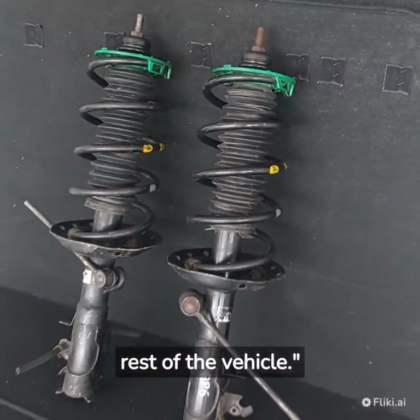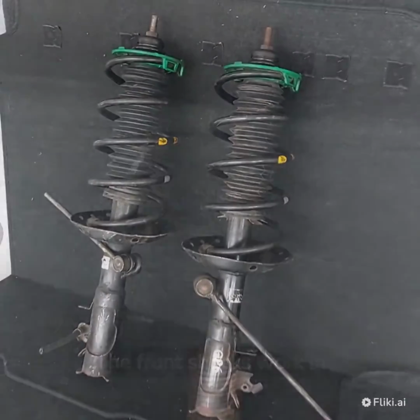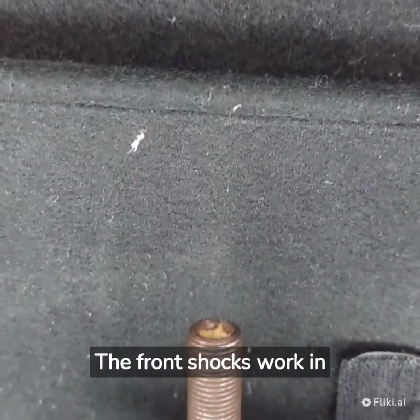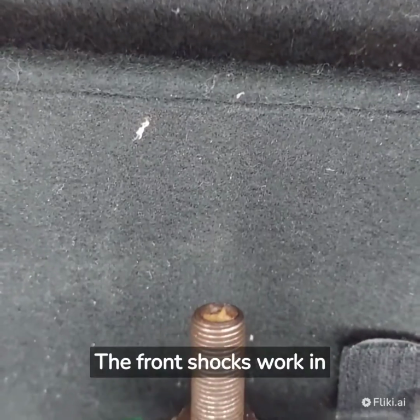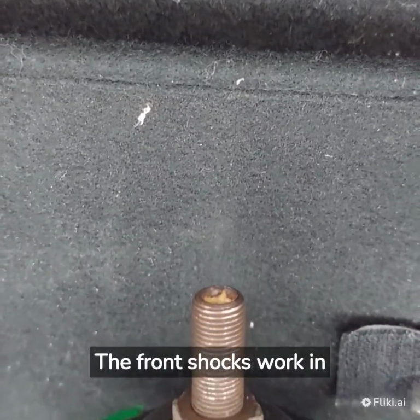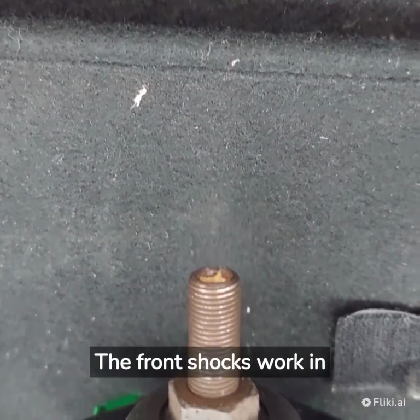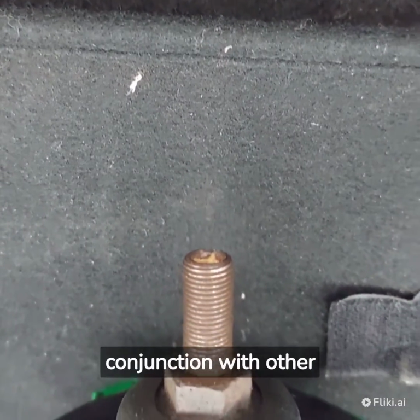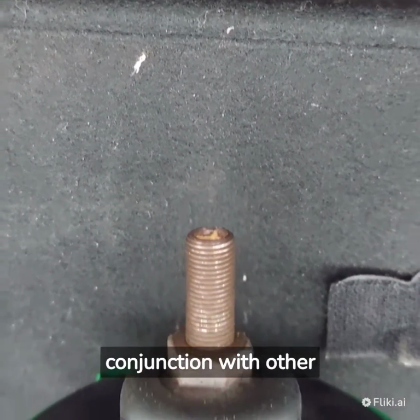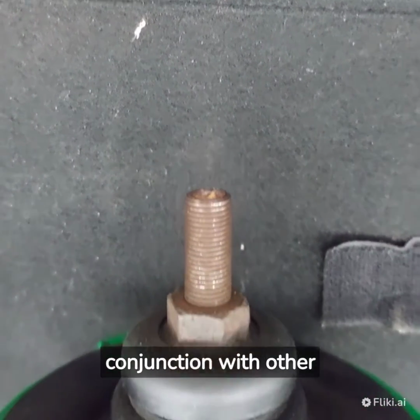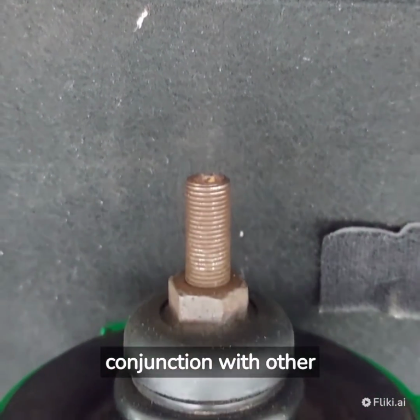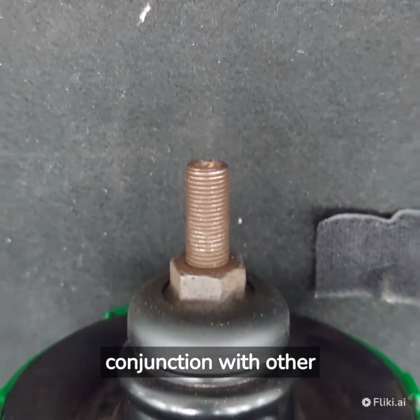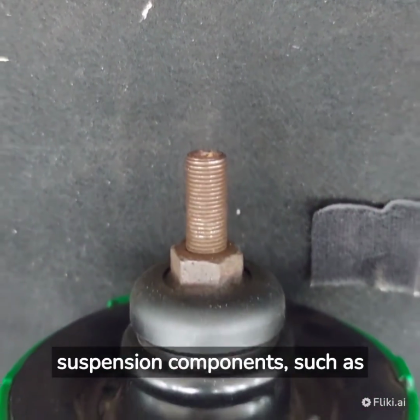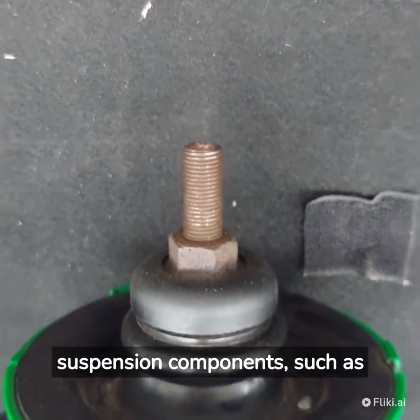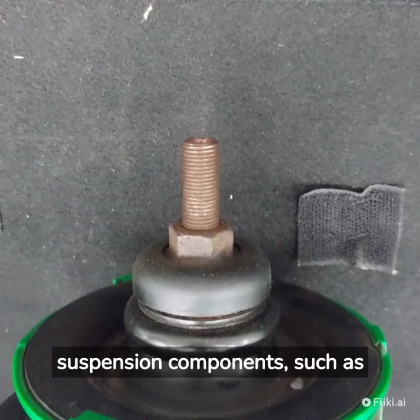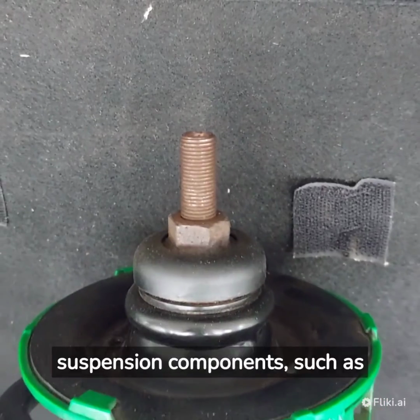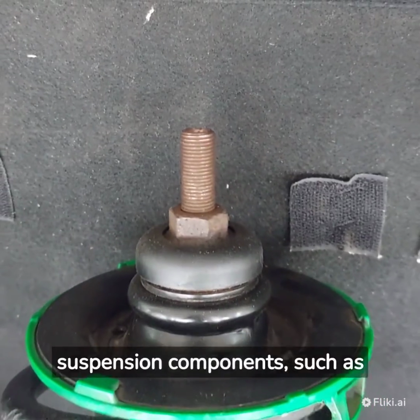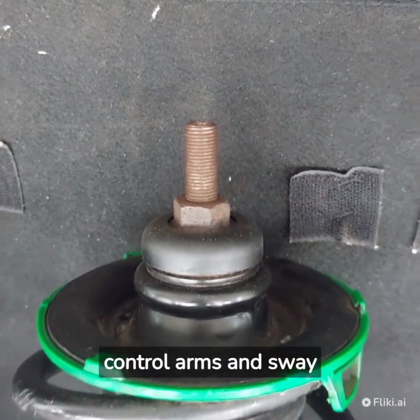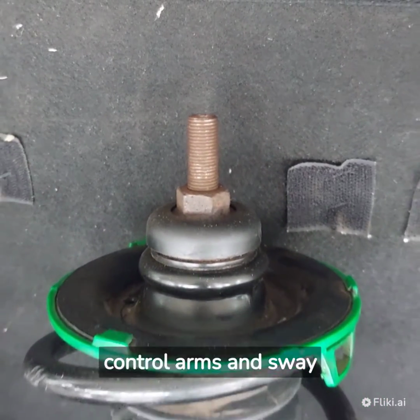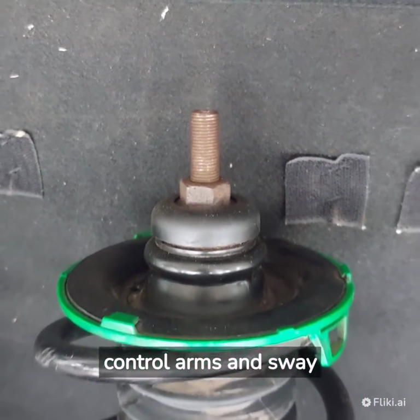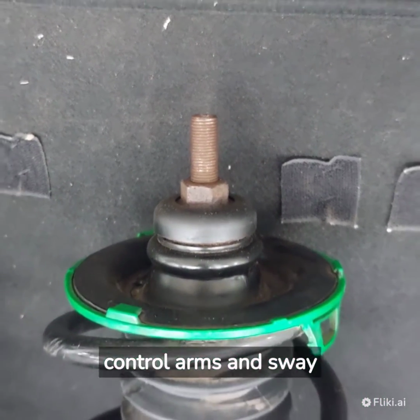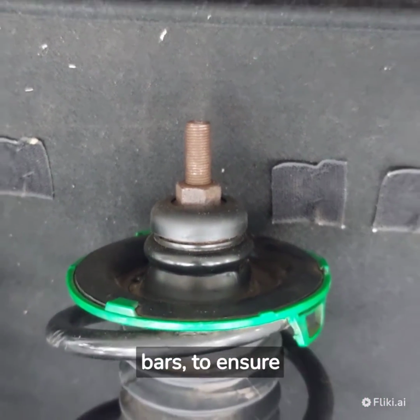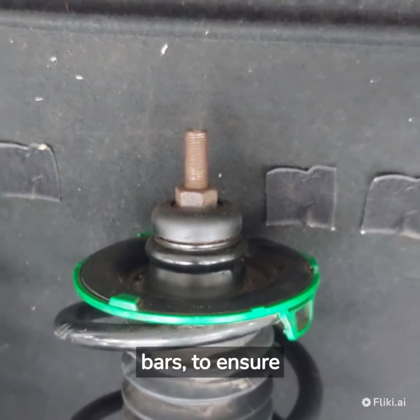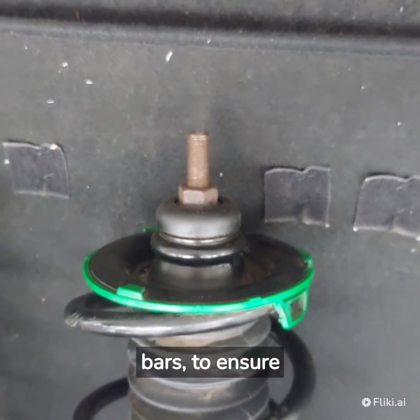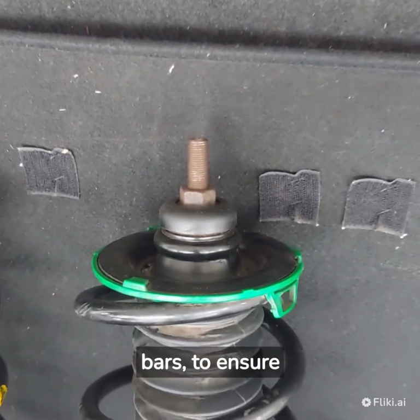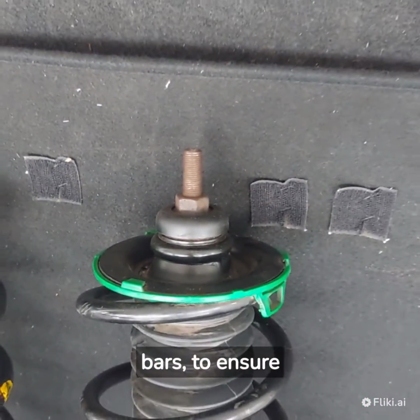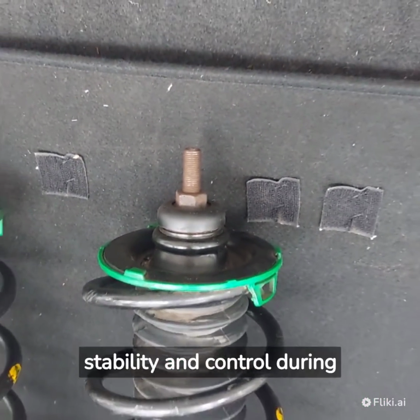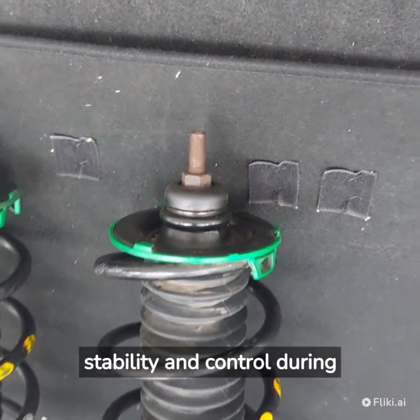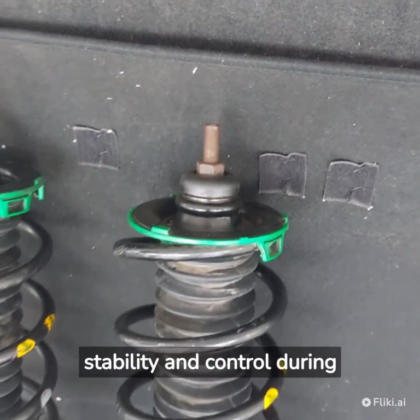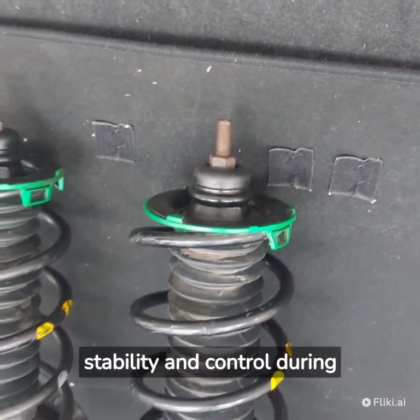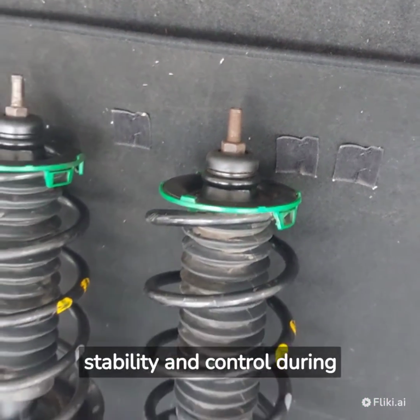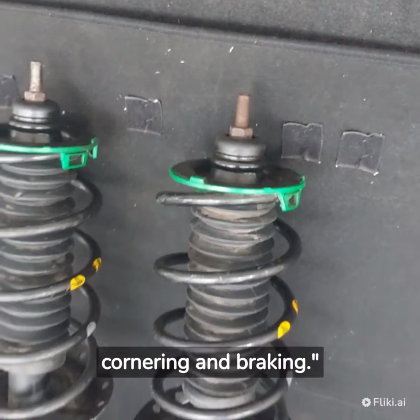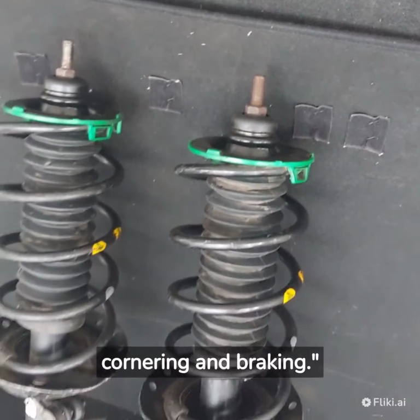The front shocks work in conjunction with other suspension components, such as control arms and sway bars, to ensure stability and control during cornering and braking.